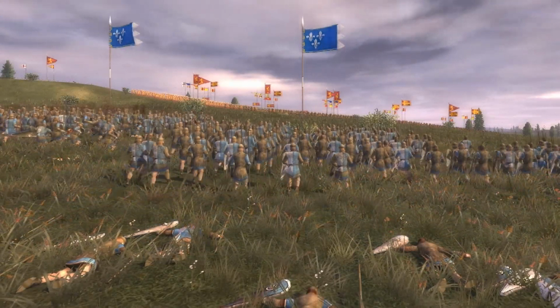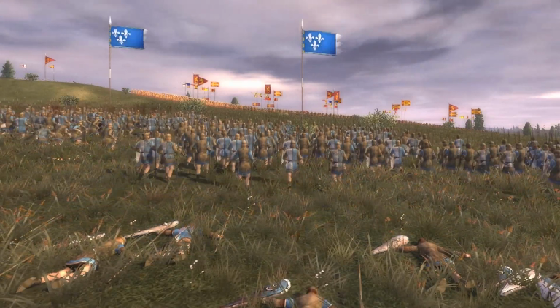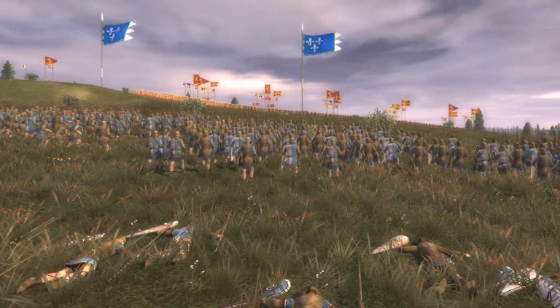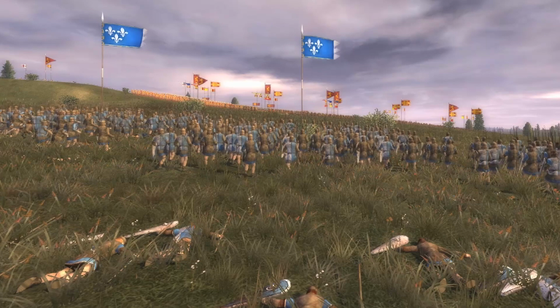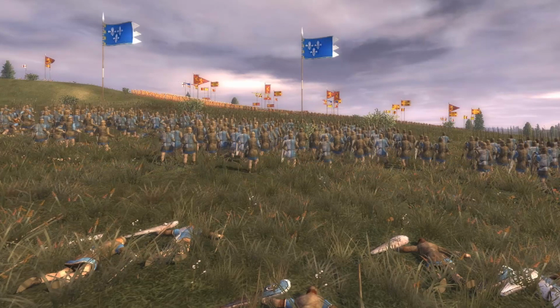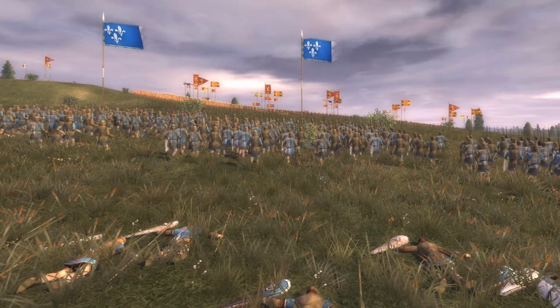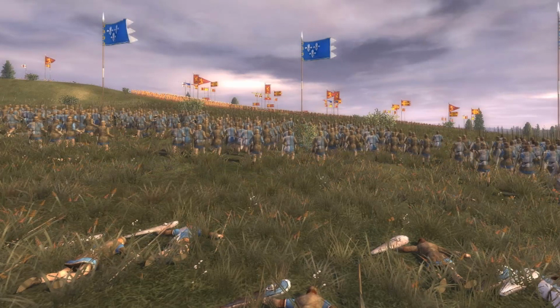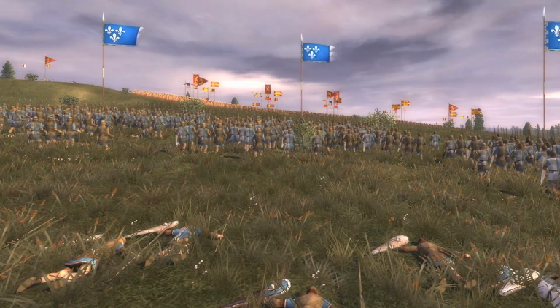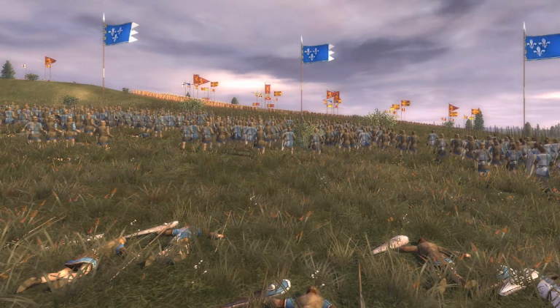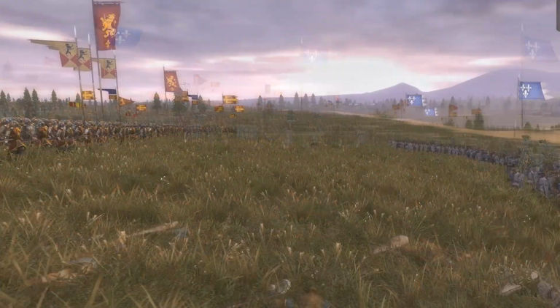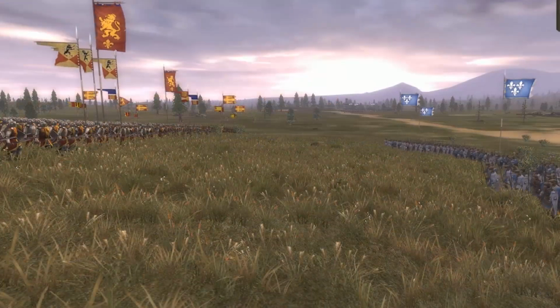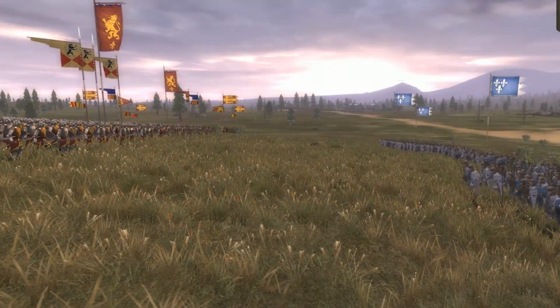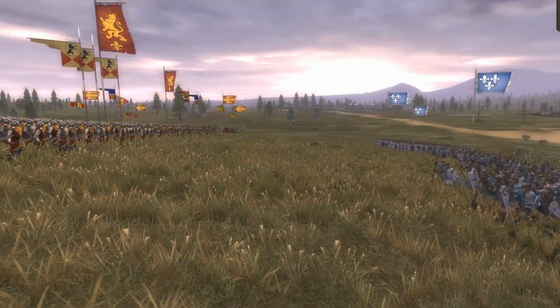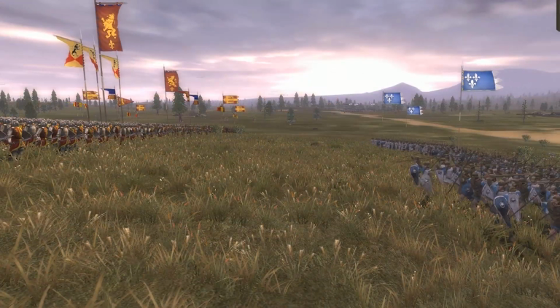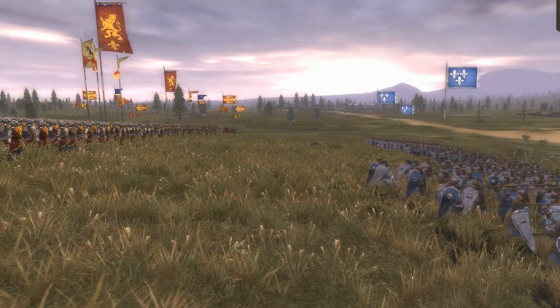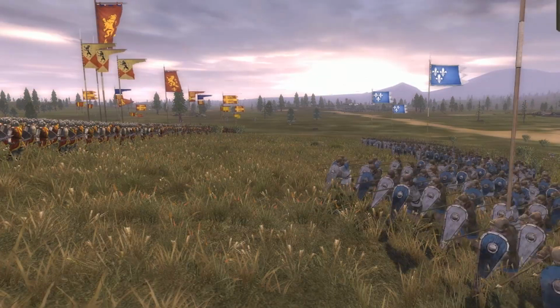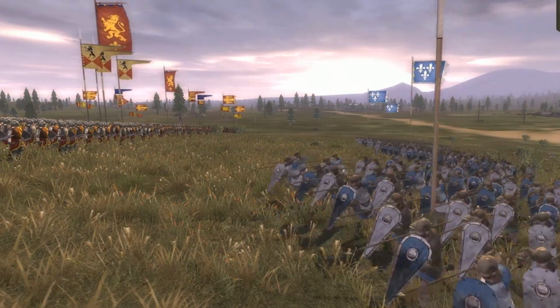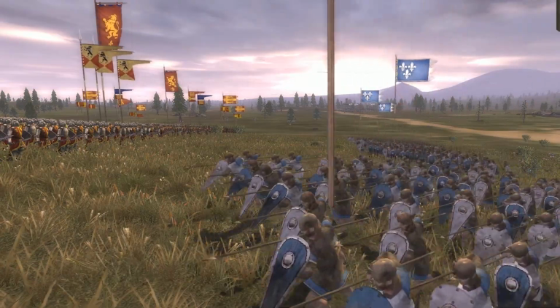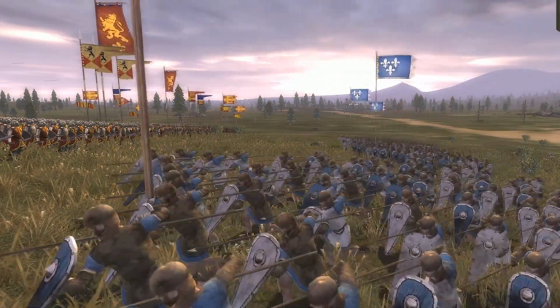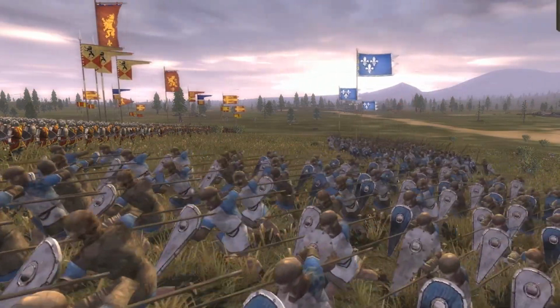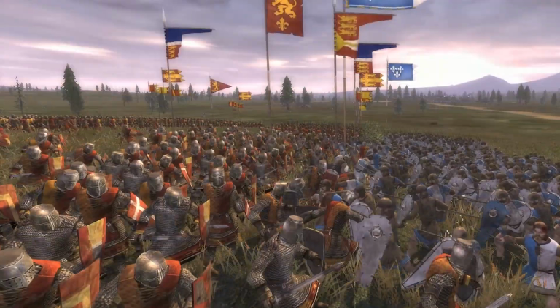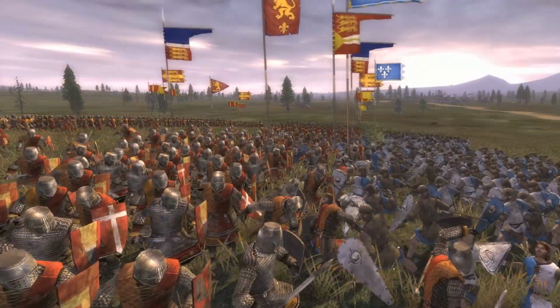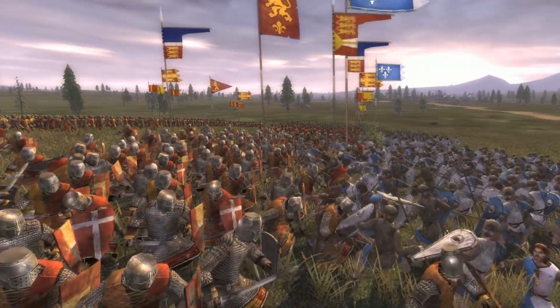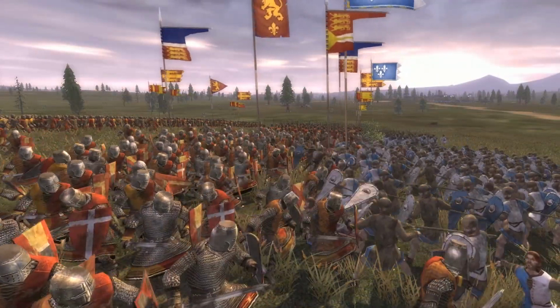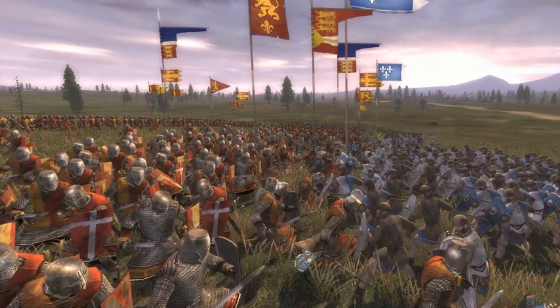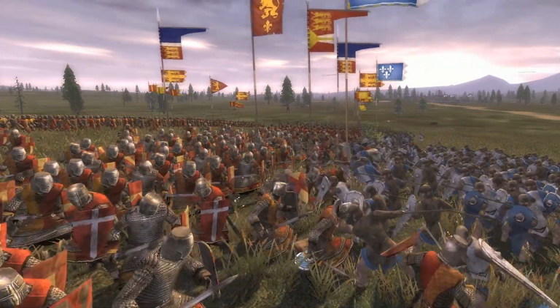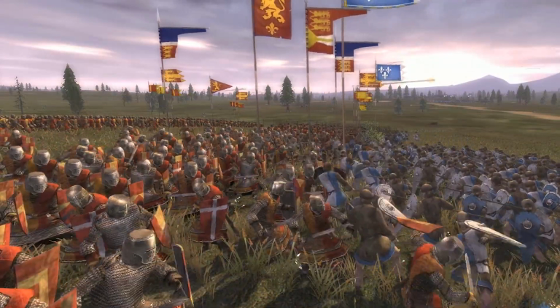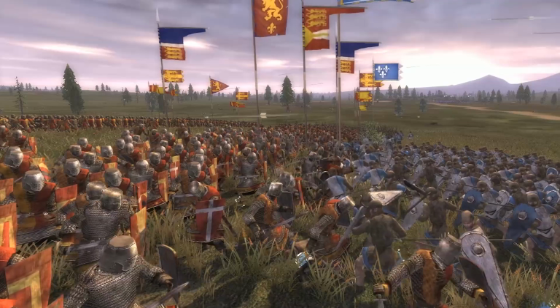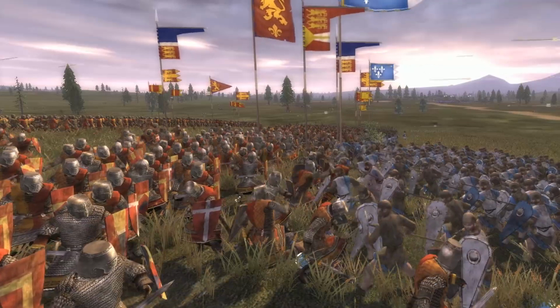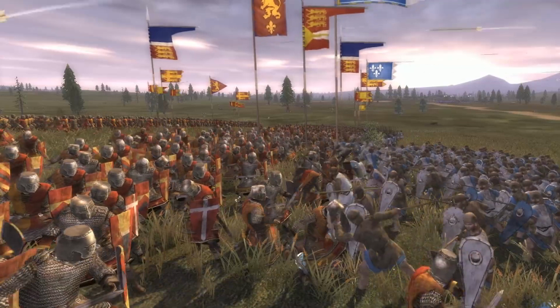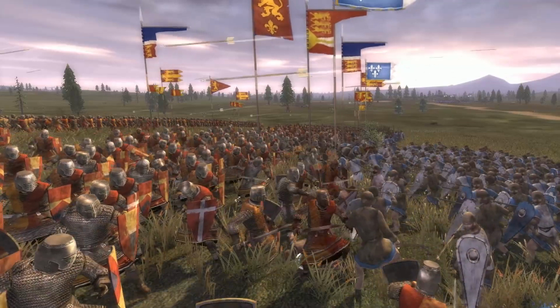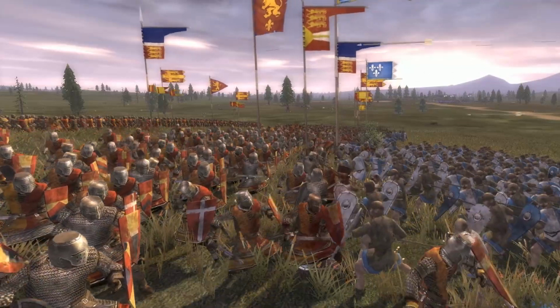The Stanley family have yet to declare their allegiance and their support could decide the battle. Henry Tudor's forces are assaulting Richard's position up the hill. The Tudor's forces have sustained heavy casualties, but the Longbowmen recruited while advancing through Wales have managed to inflict equally severe losses on Richard's forces.